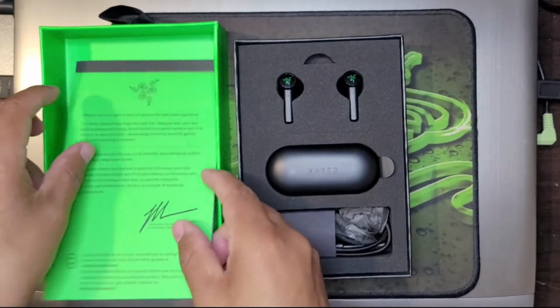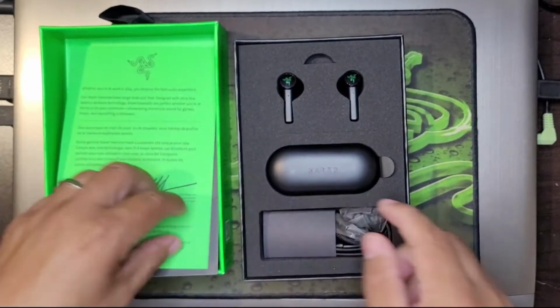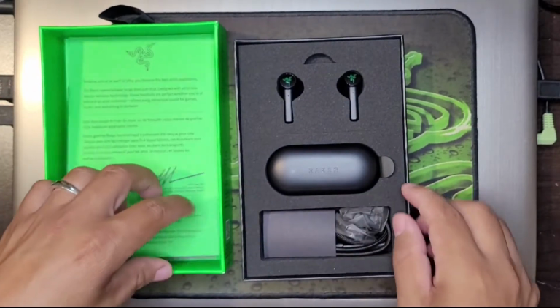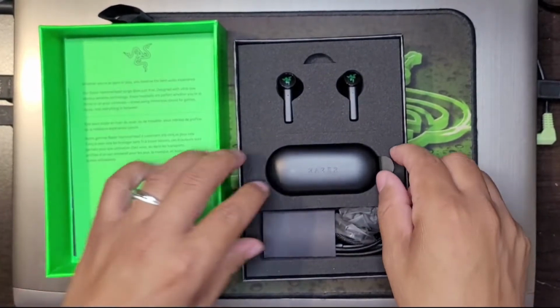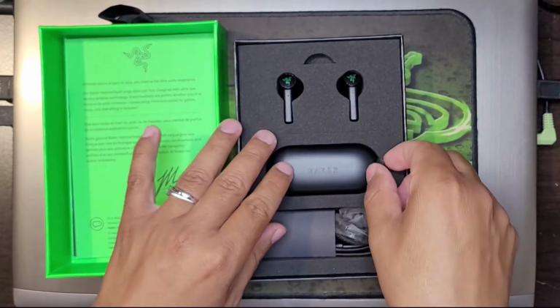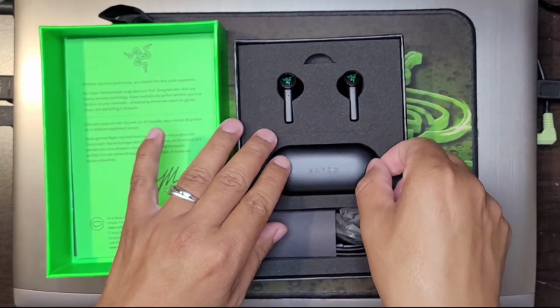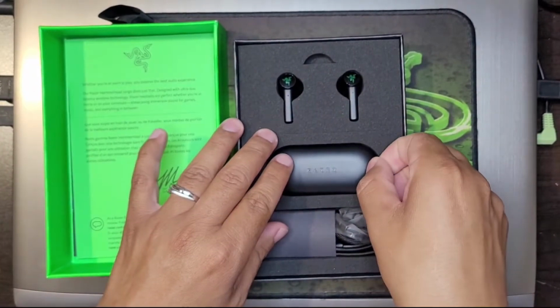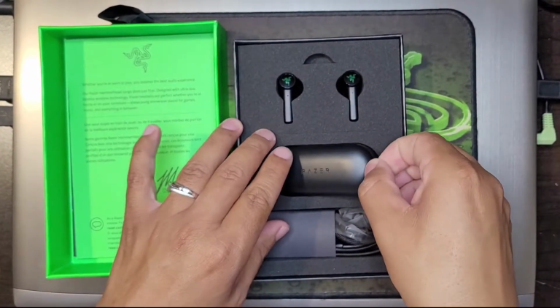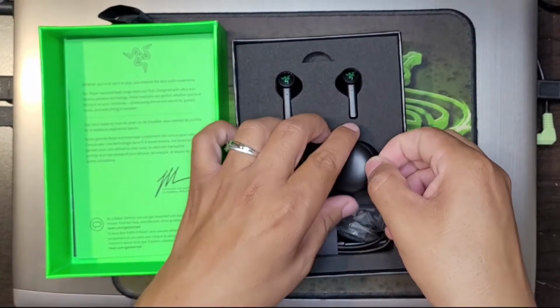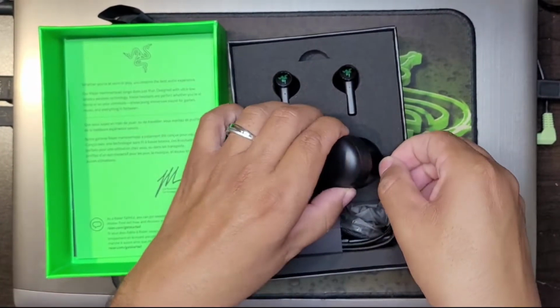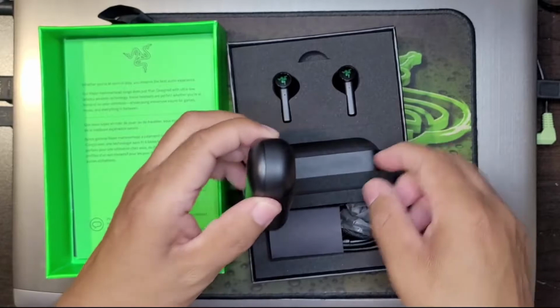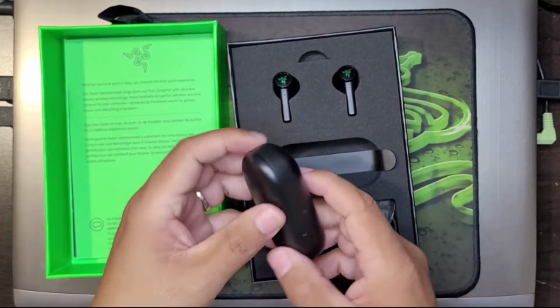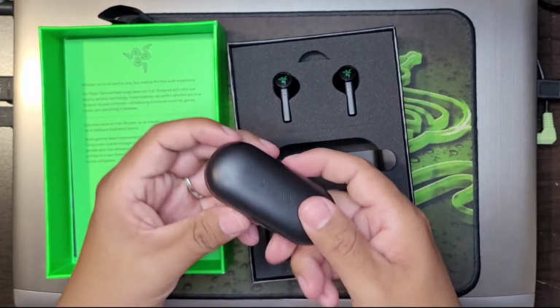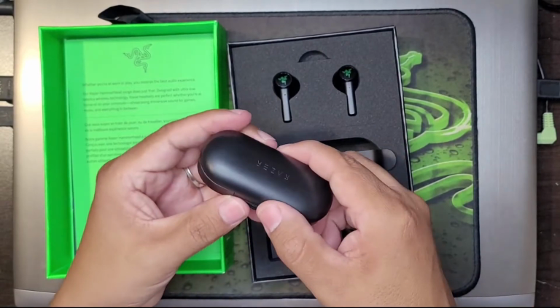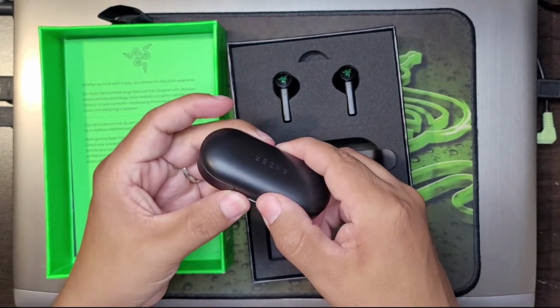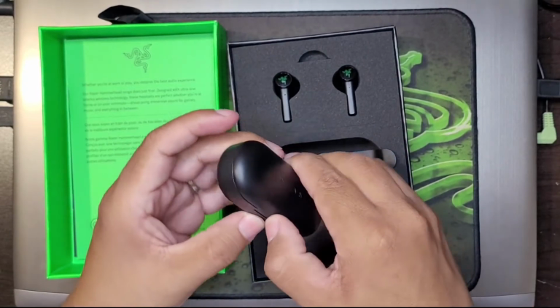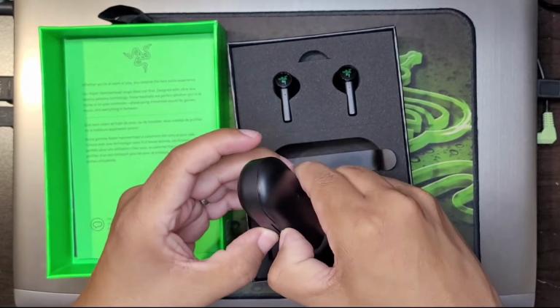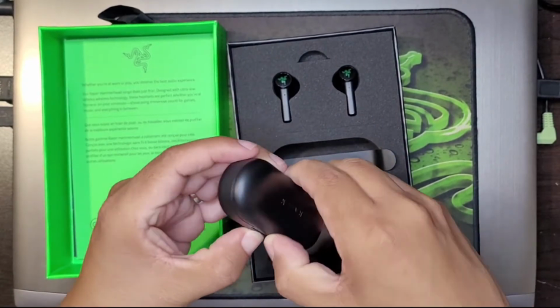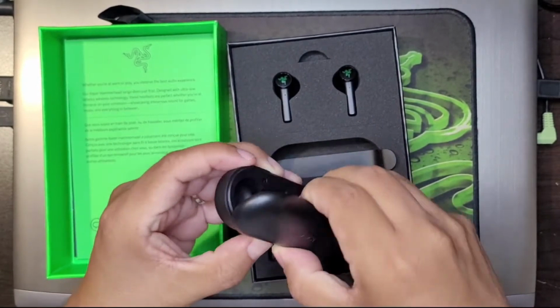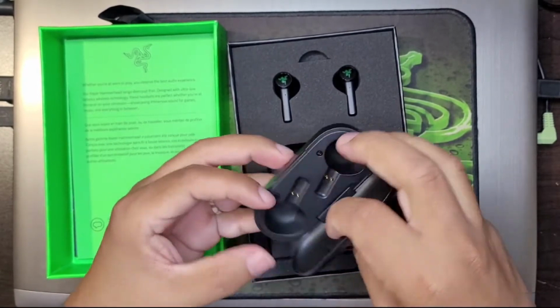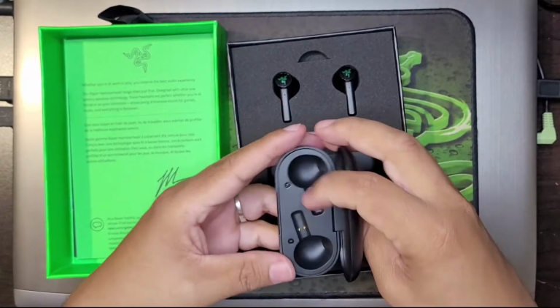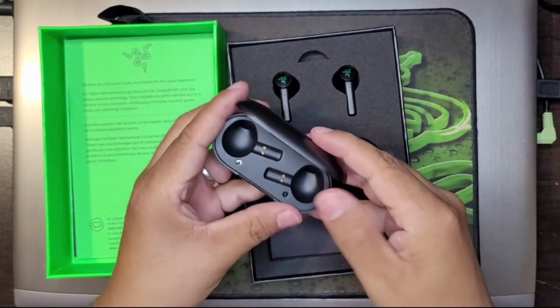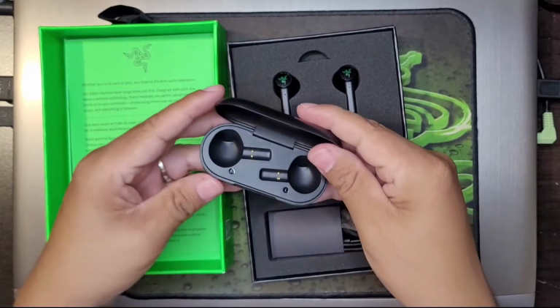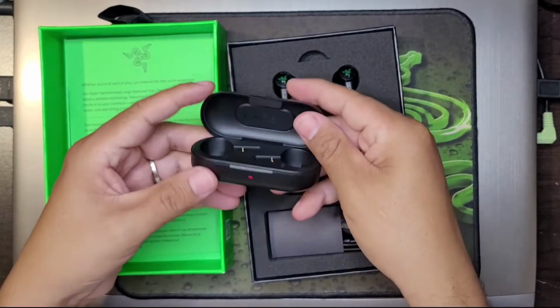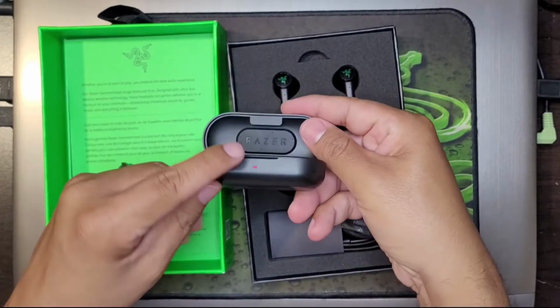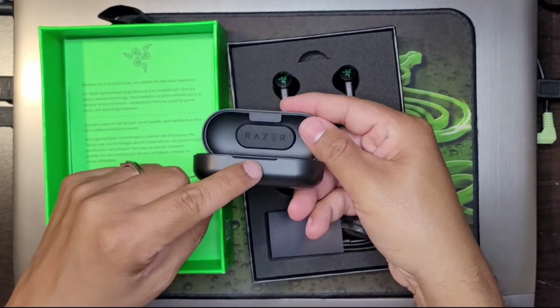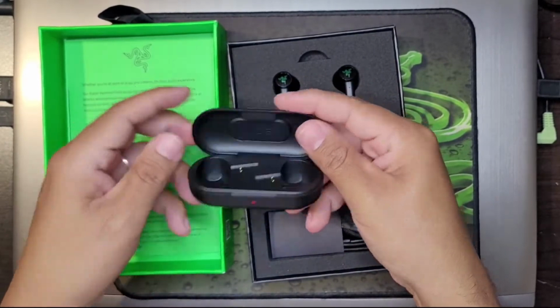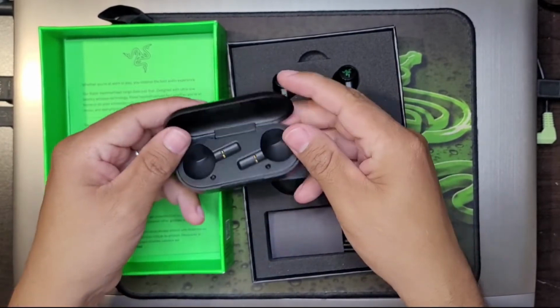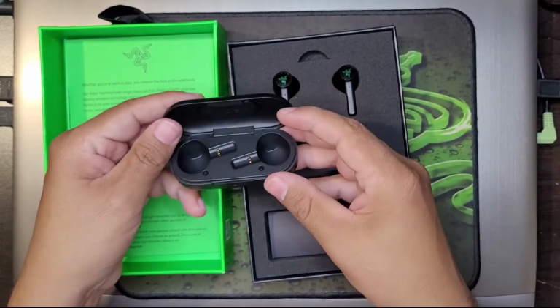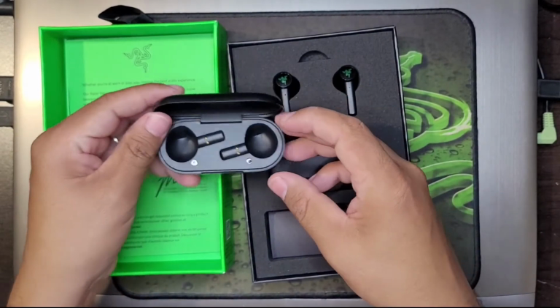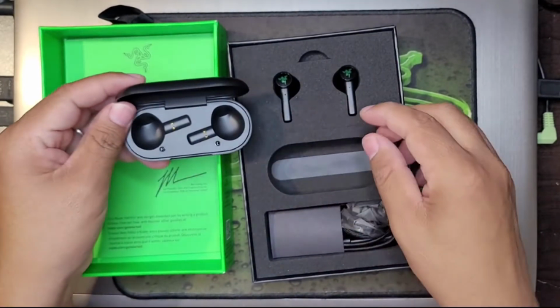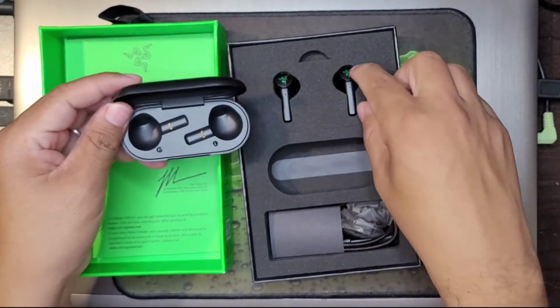Moving on to the main piece here, we have the Razer Charging Dock. Let's take a look at it. And already it has a little red light, probably signifying that it's close to dead.